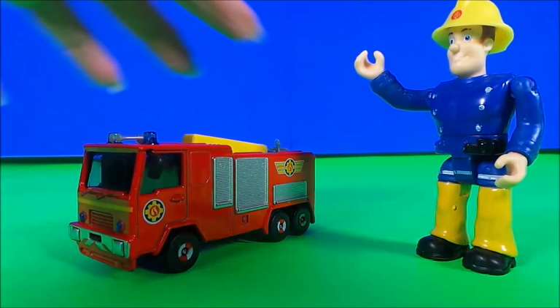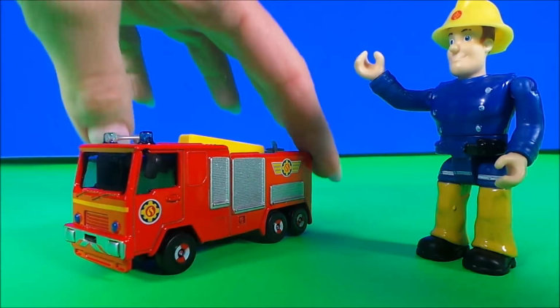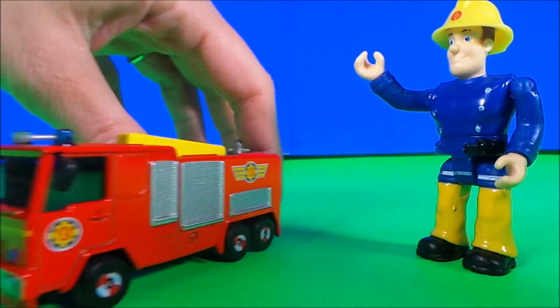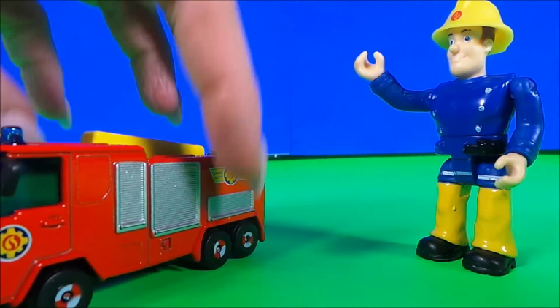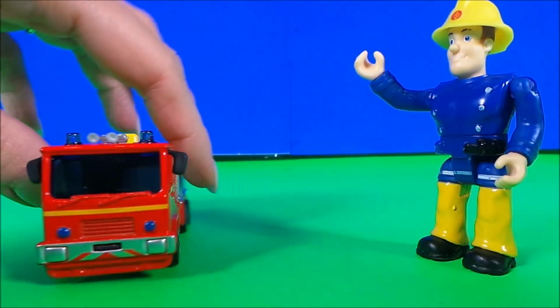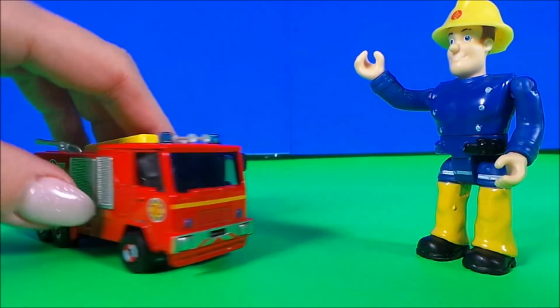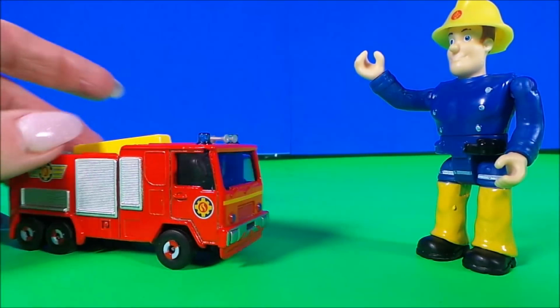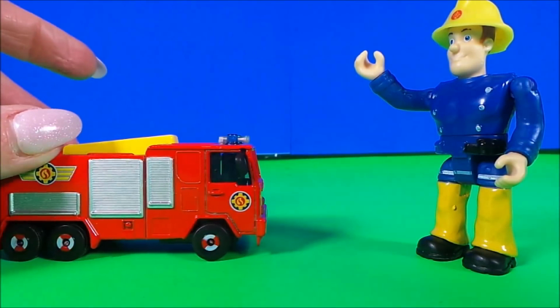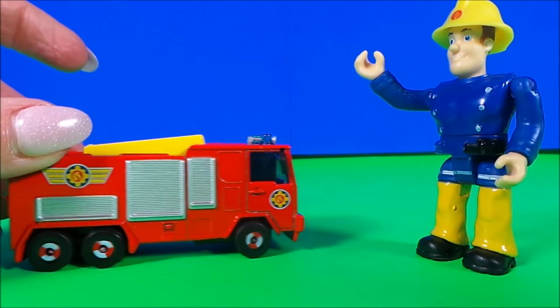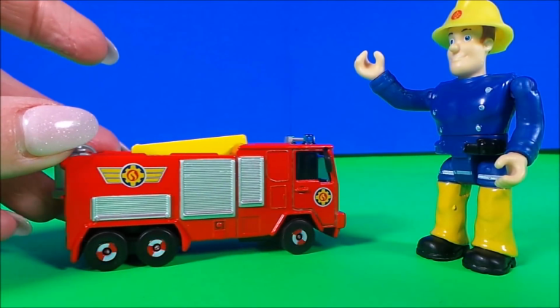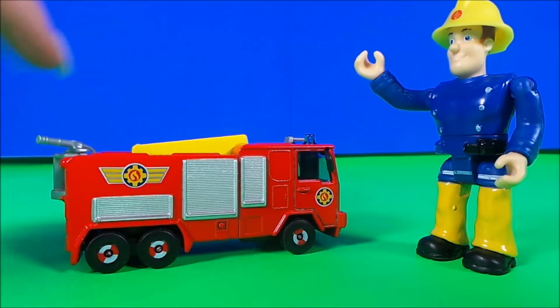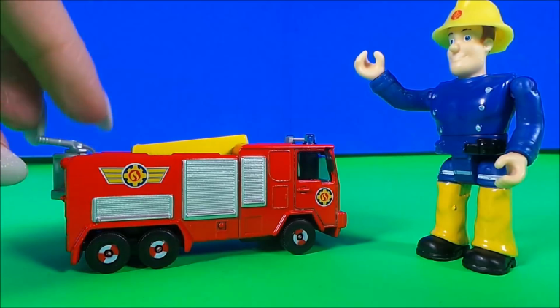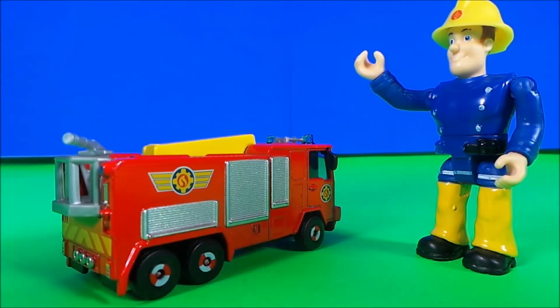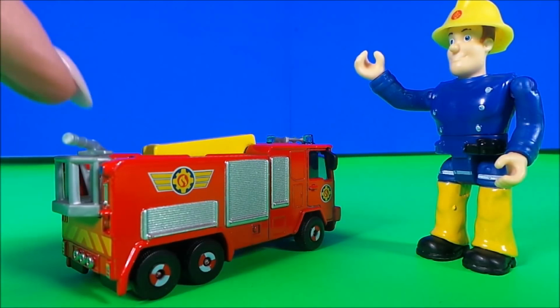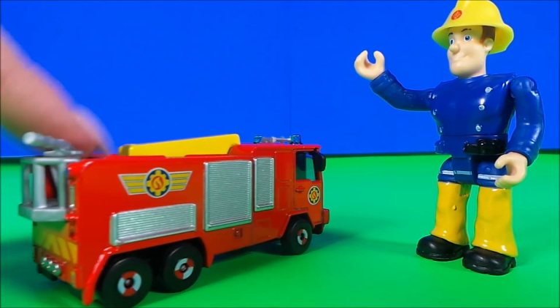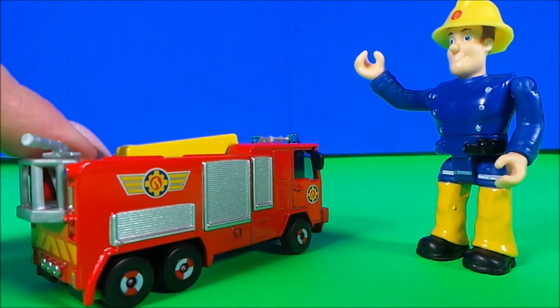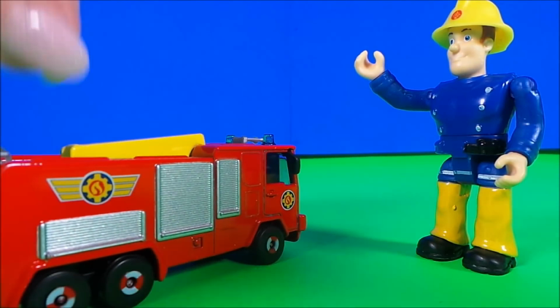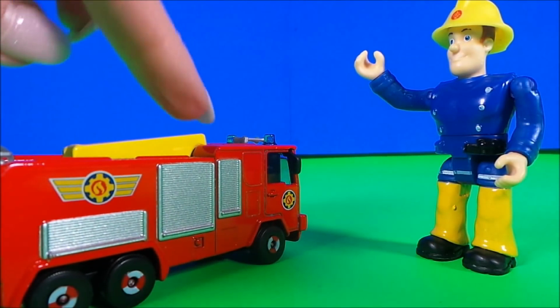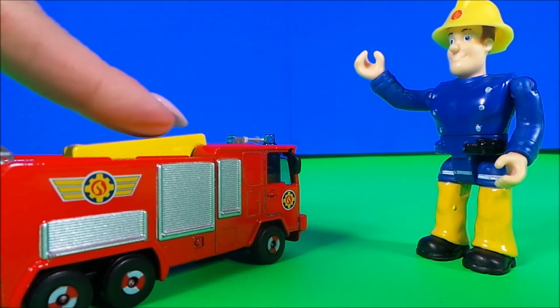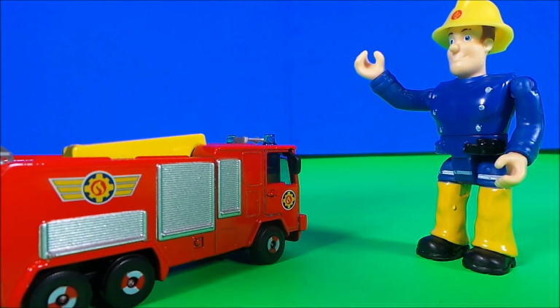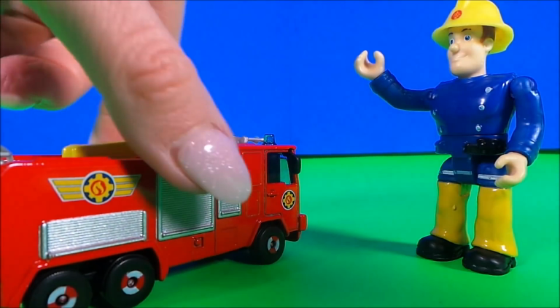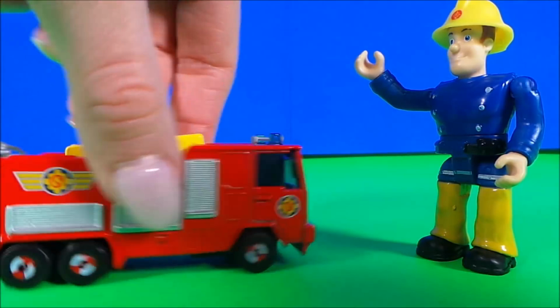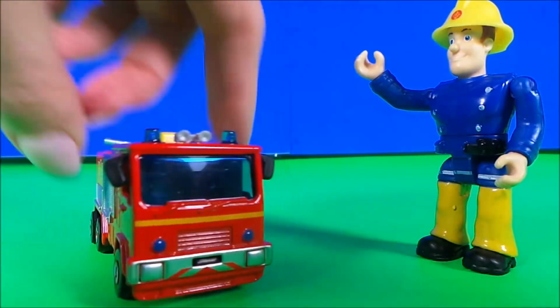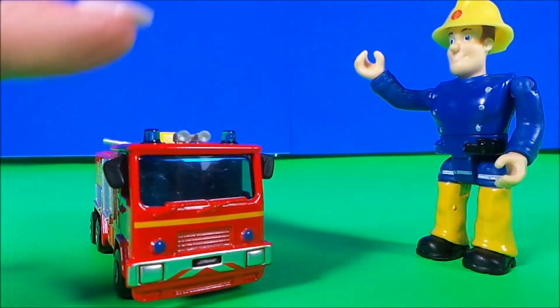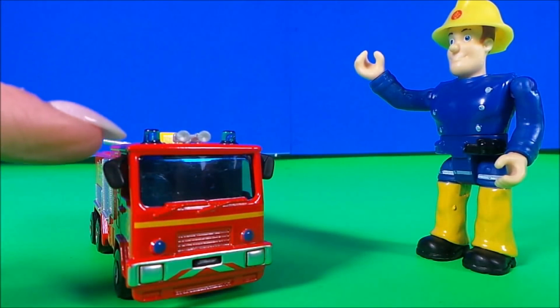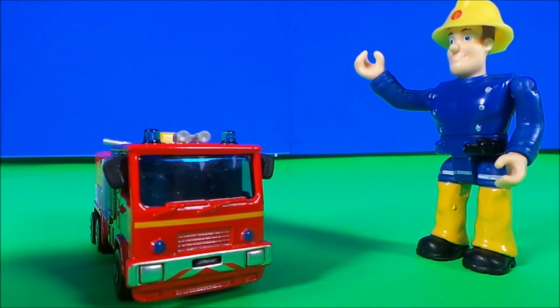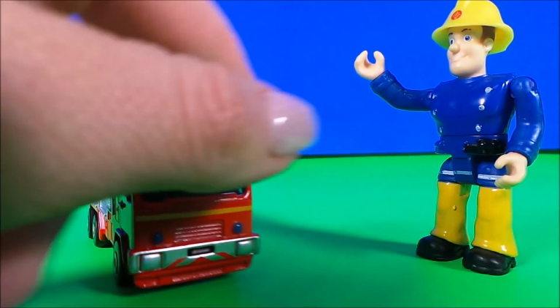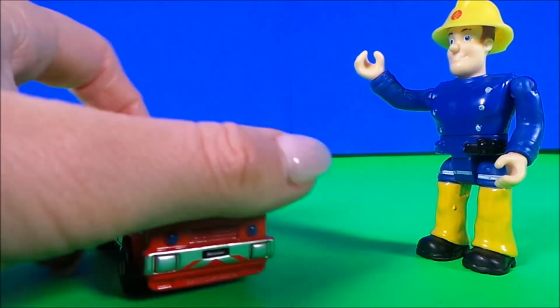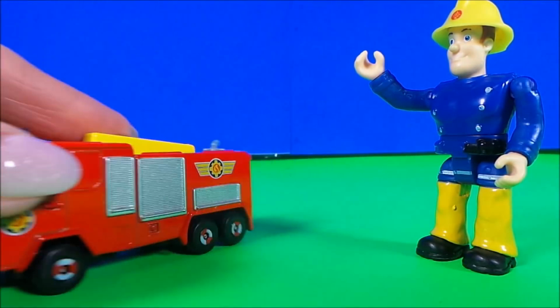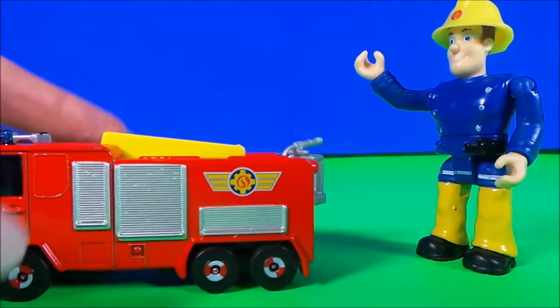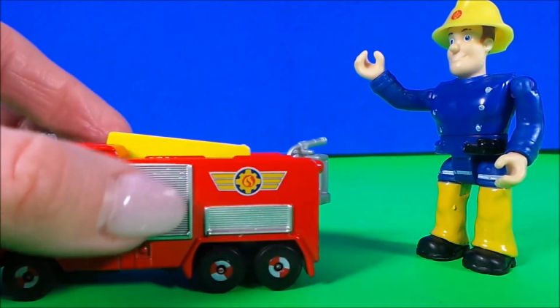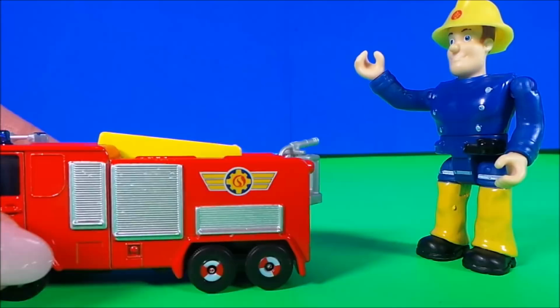Now for a smaller die cast model of Jupiter — there's some really cool detail. We can see the hose at the back there, and we've got the raised unit here, along with some blue lights and some storage.